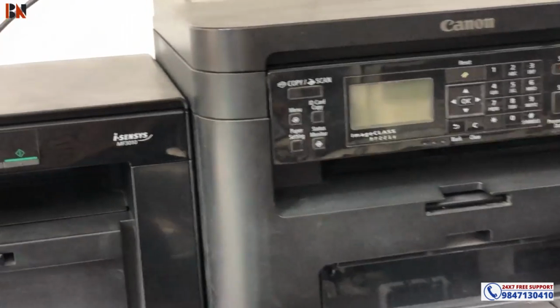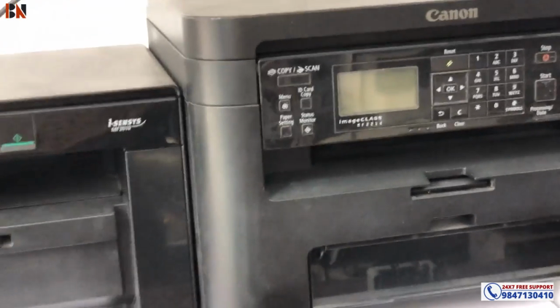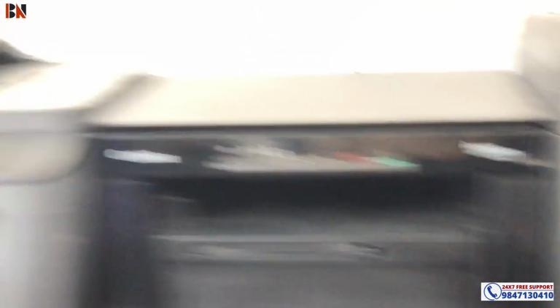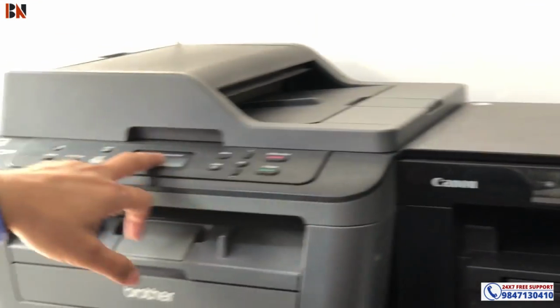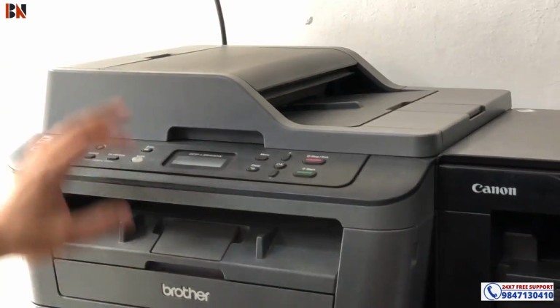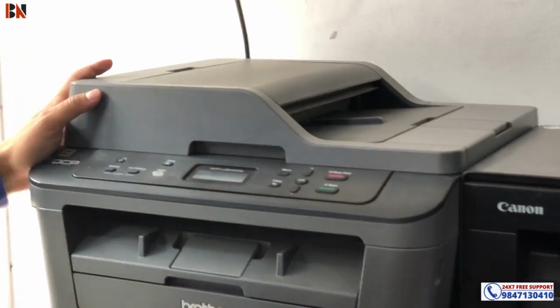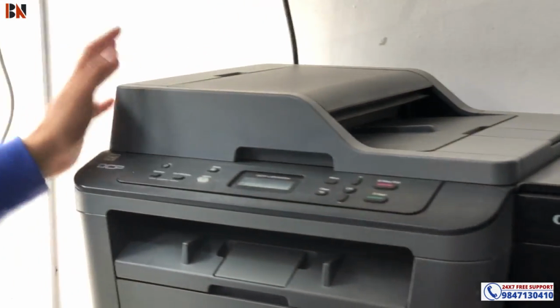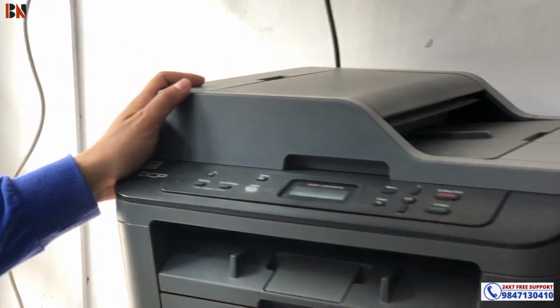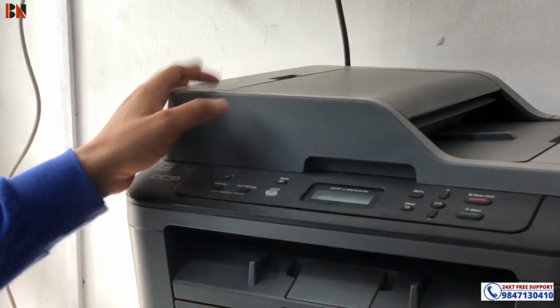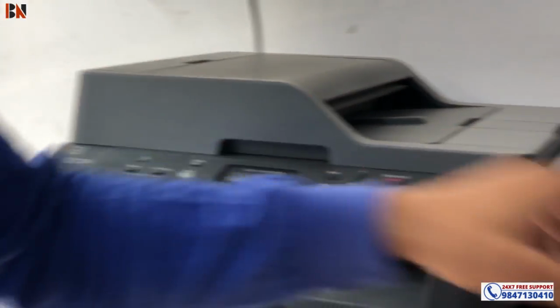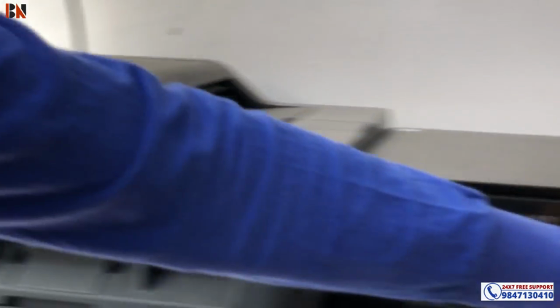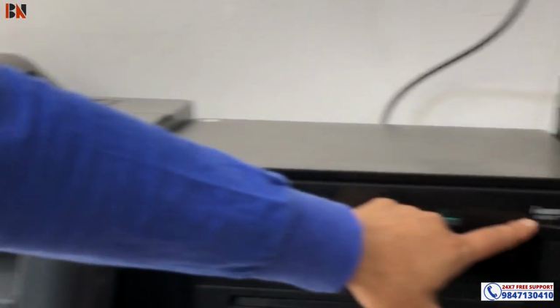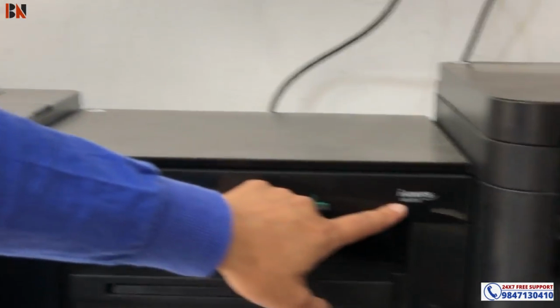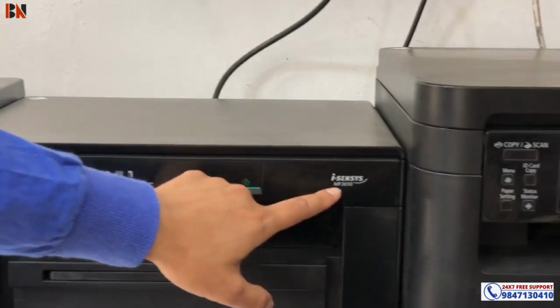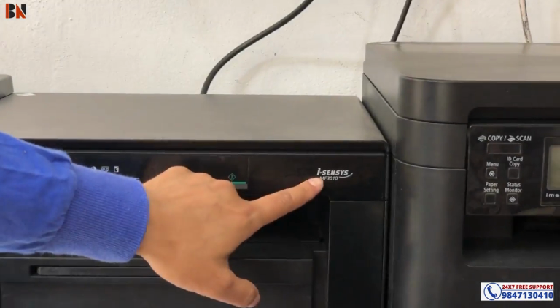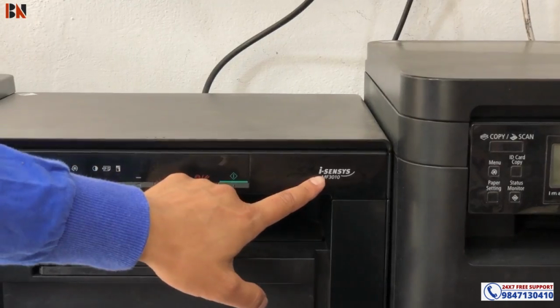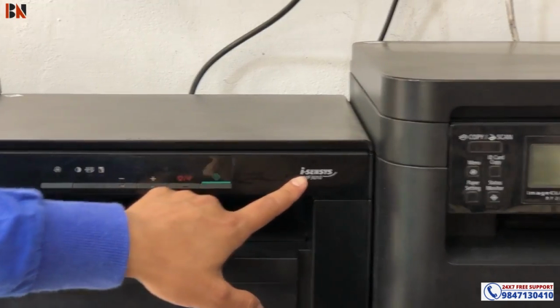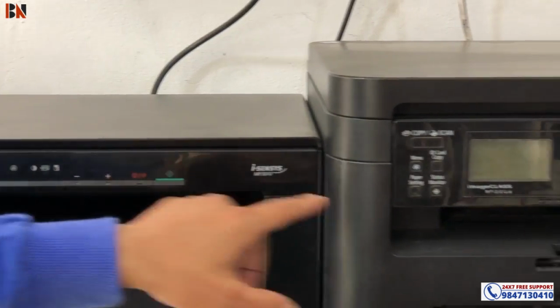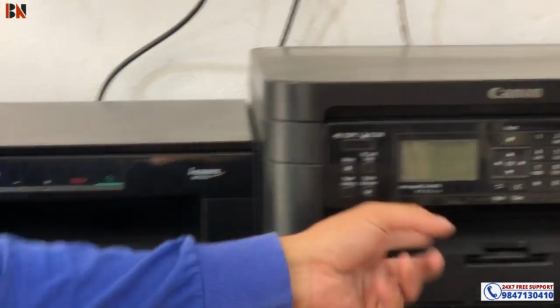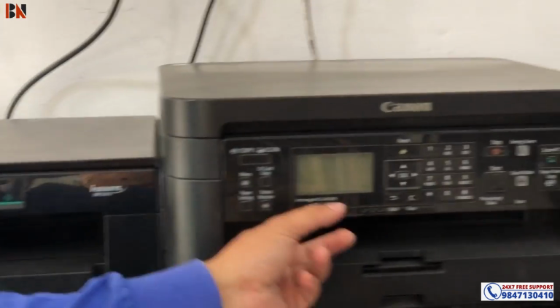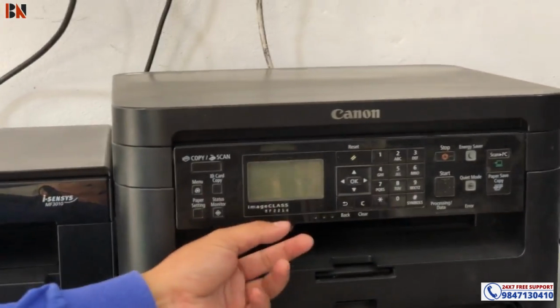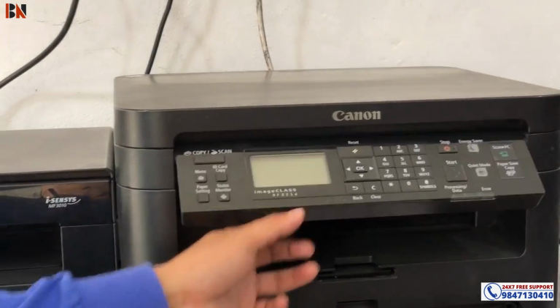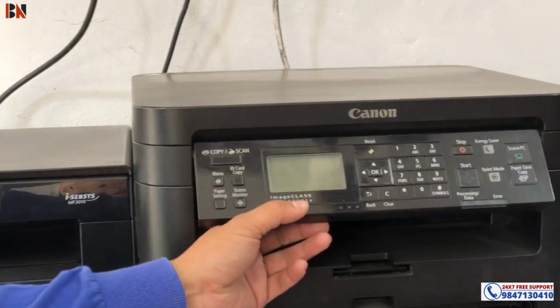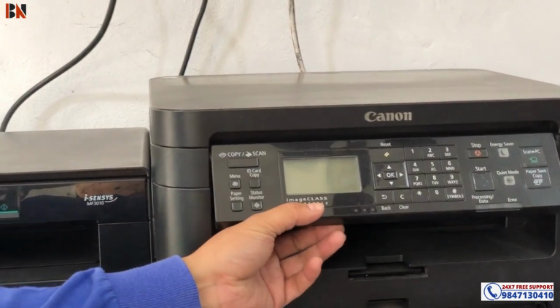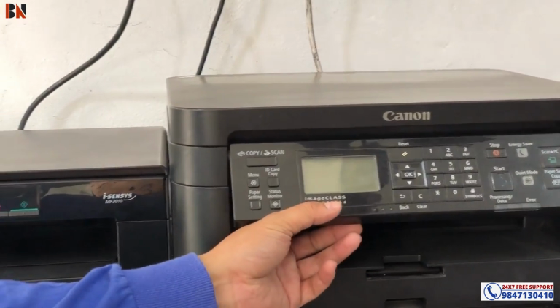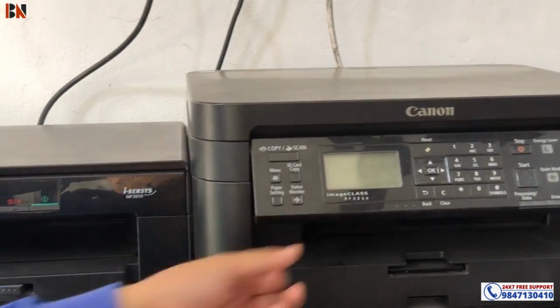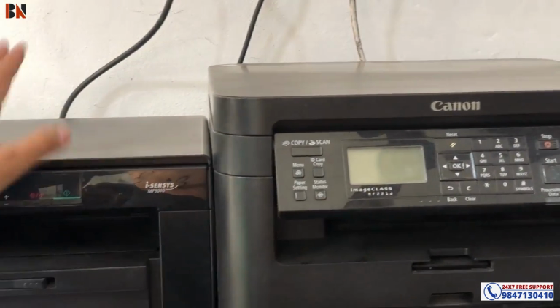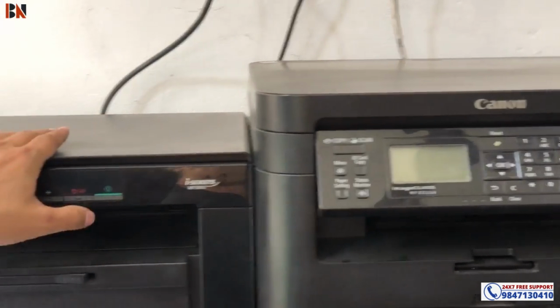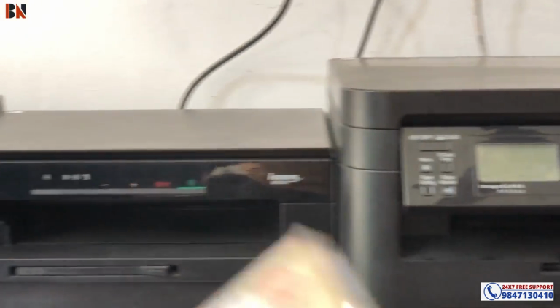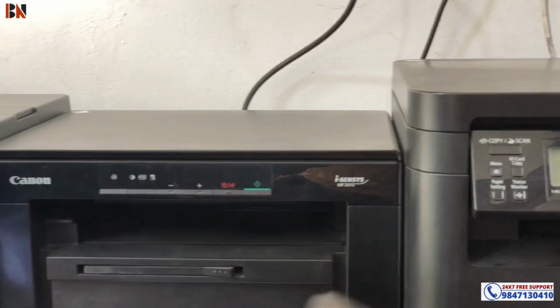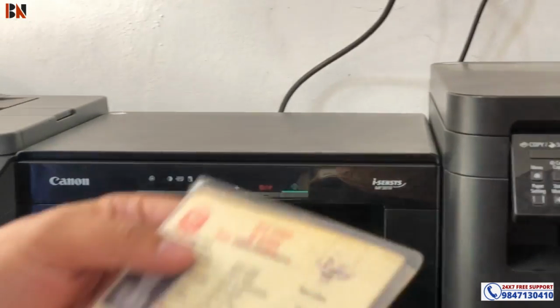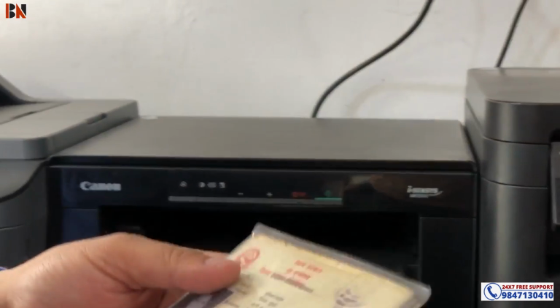This is a DW model, Canon 3010, and Canon 280D model. This is a photo of the customer.